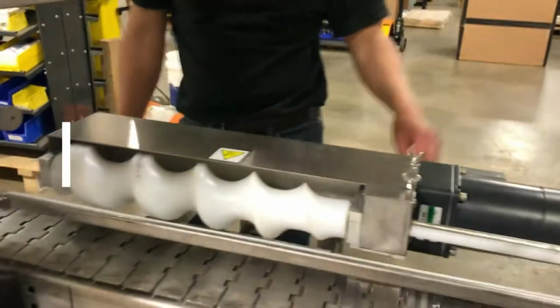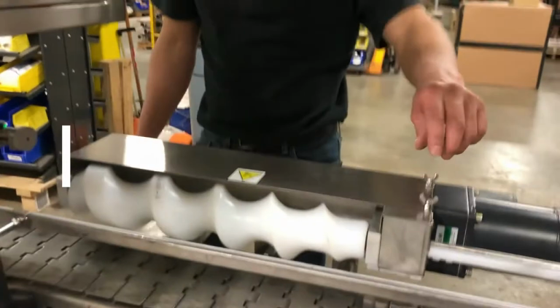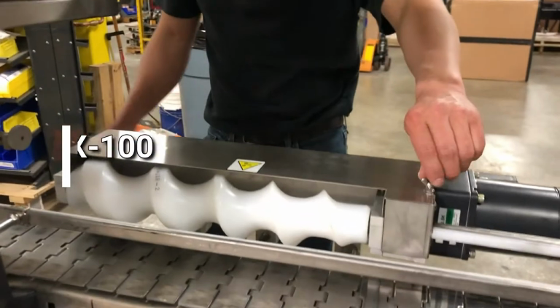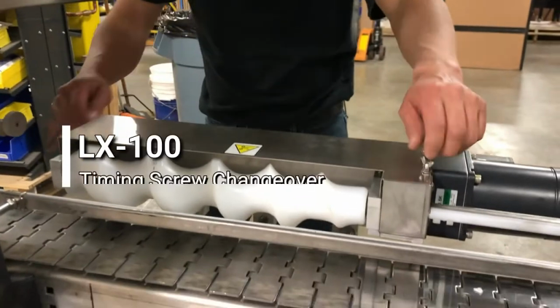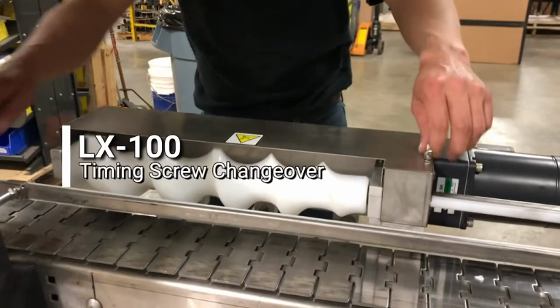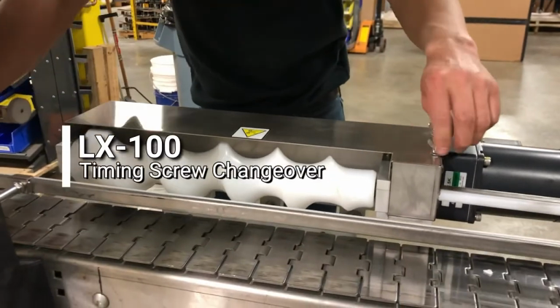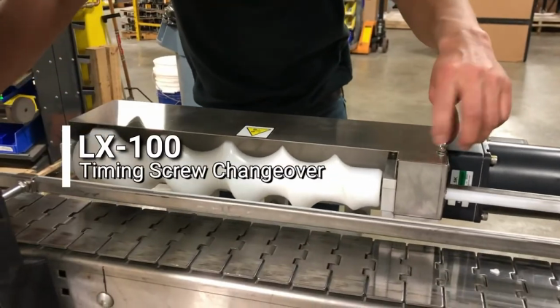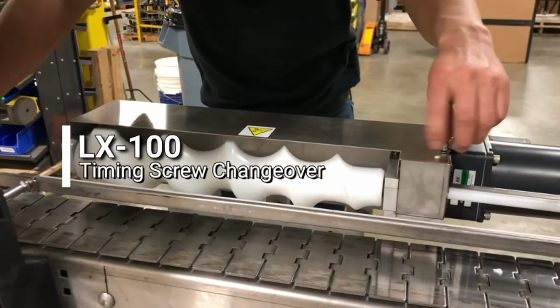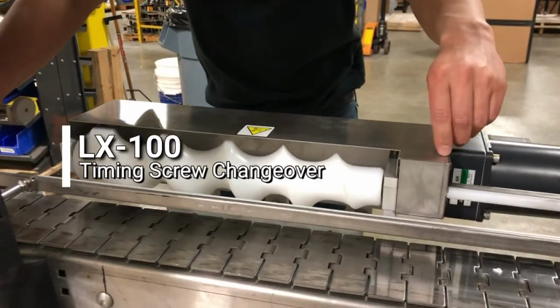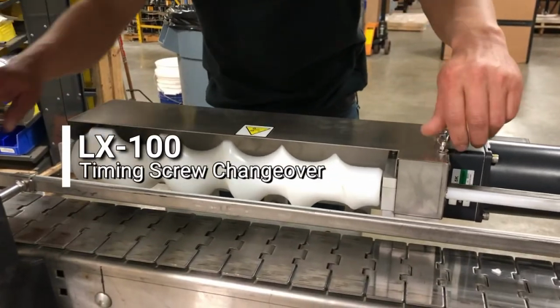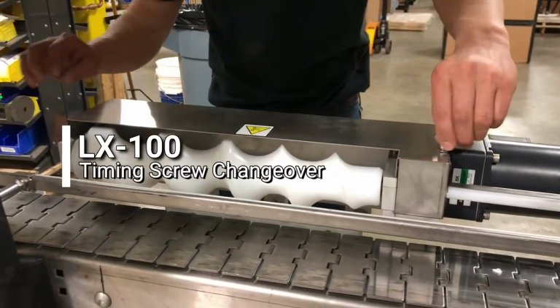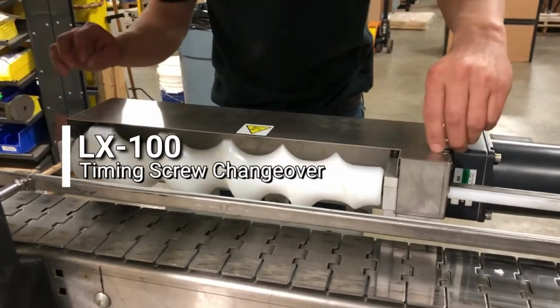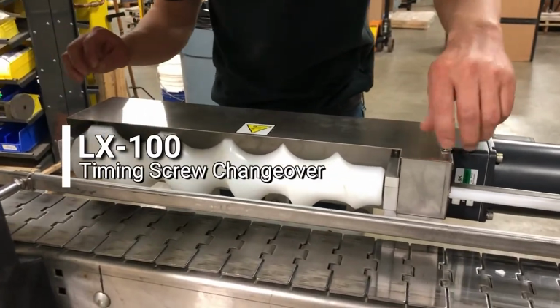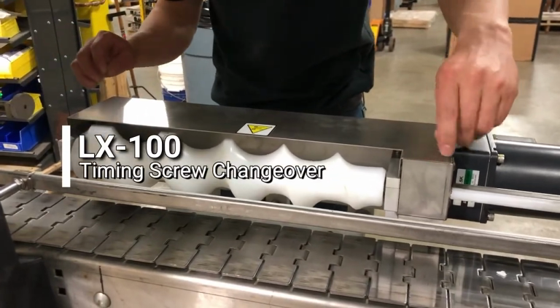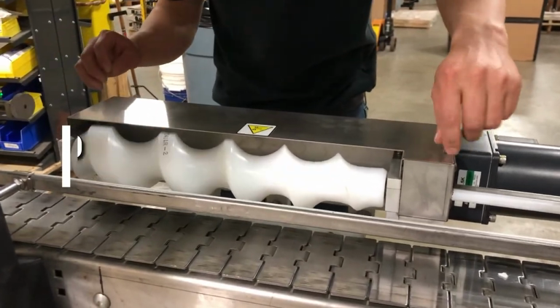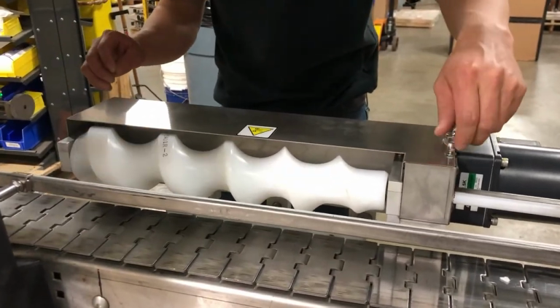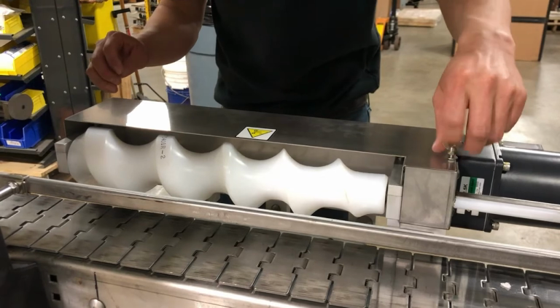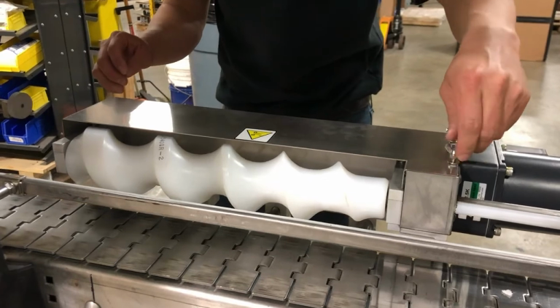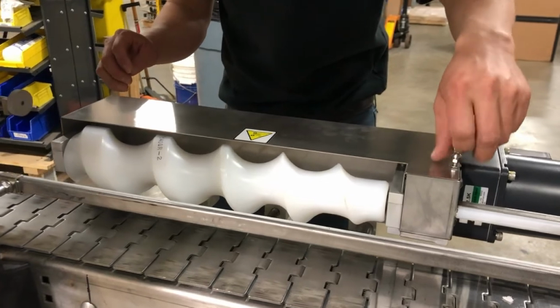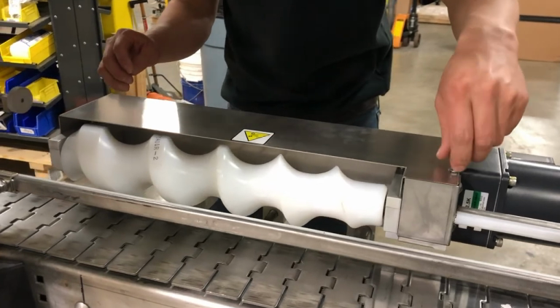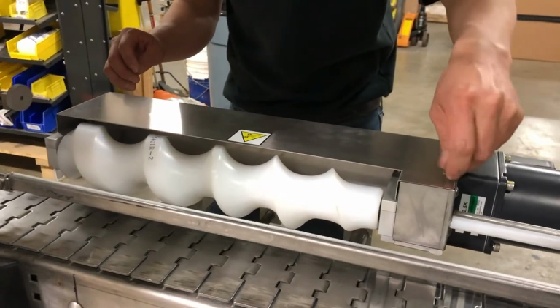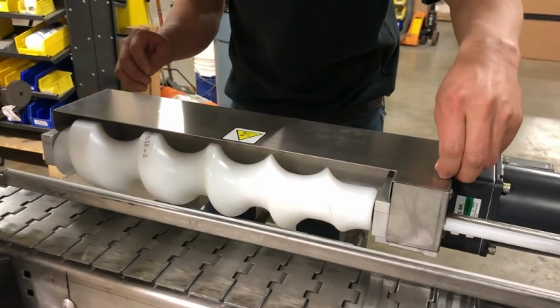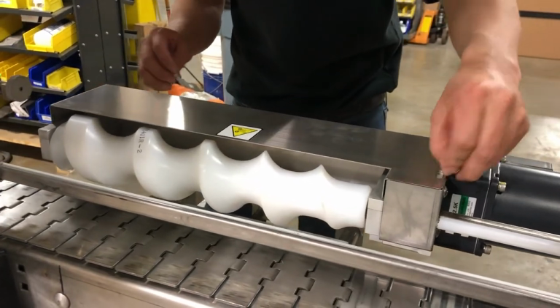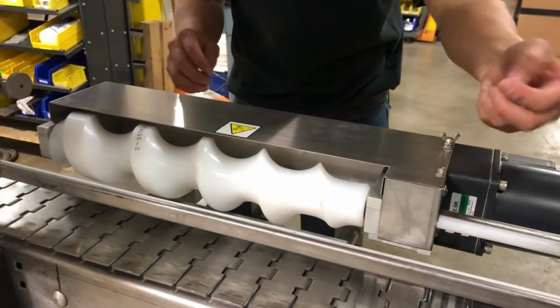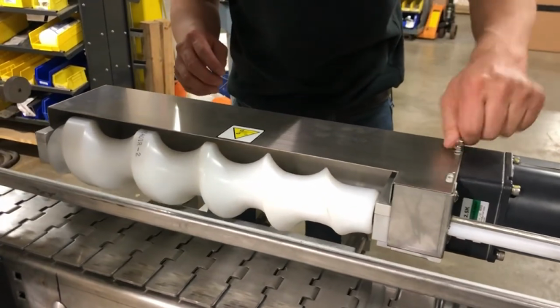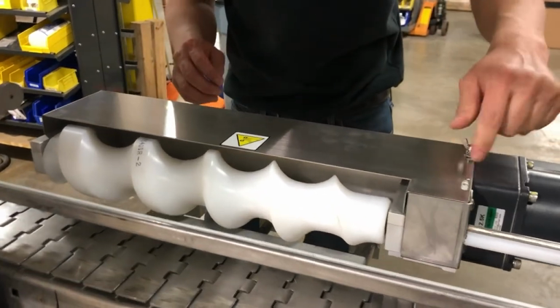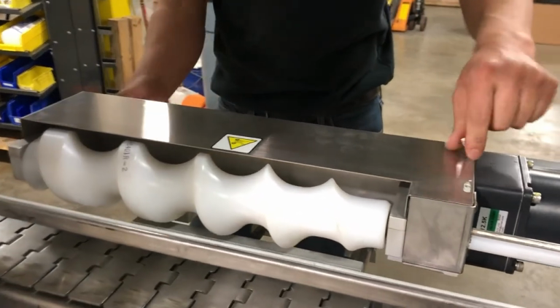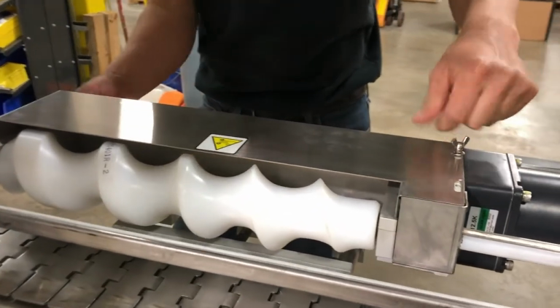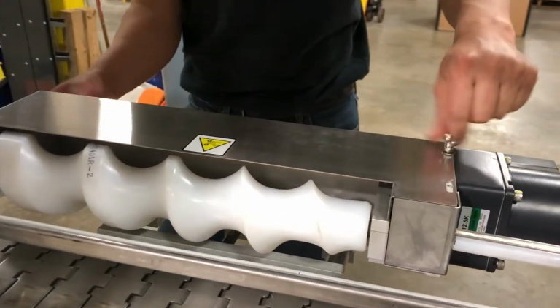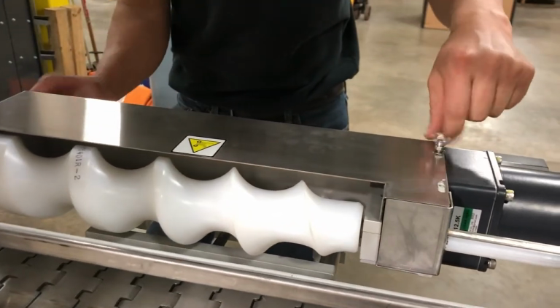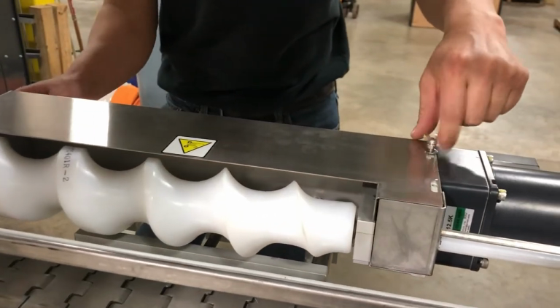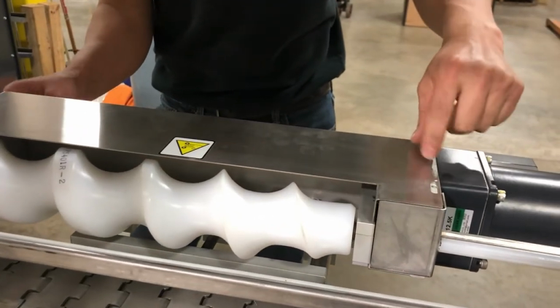Remove the four thumb screws — two on top, two on the back.